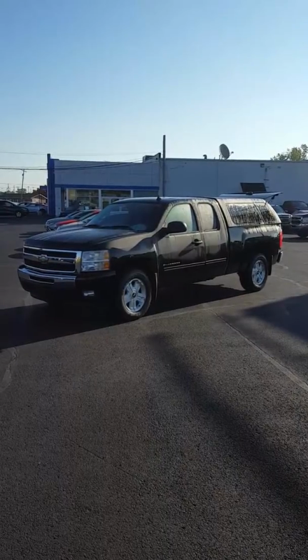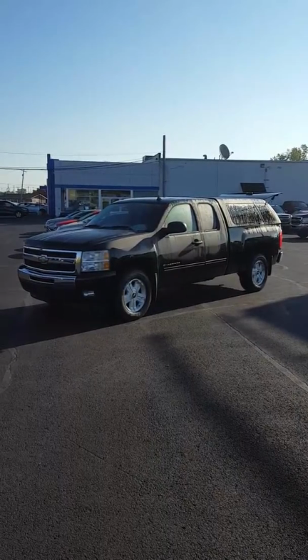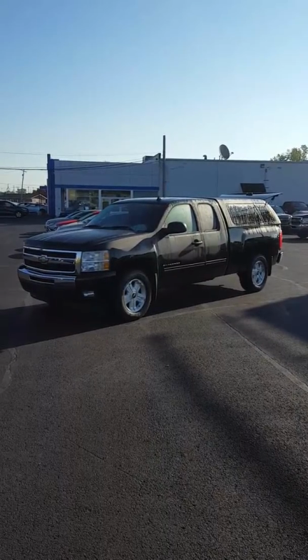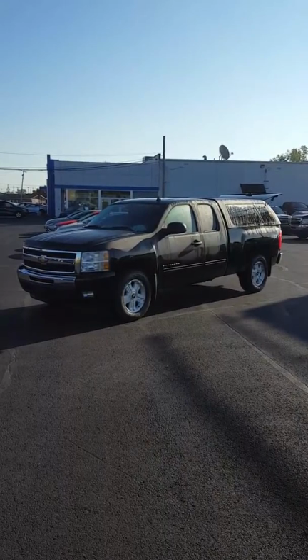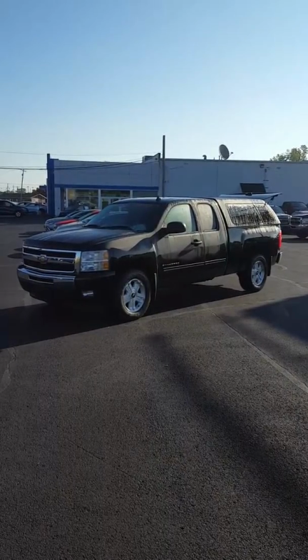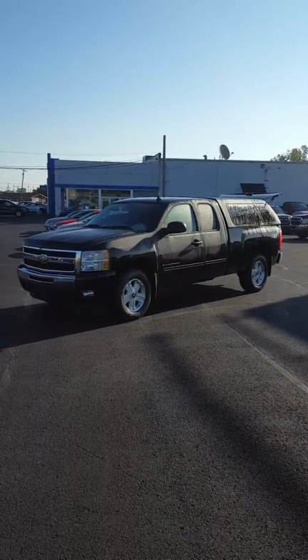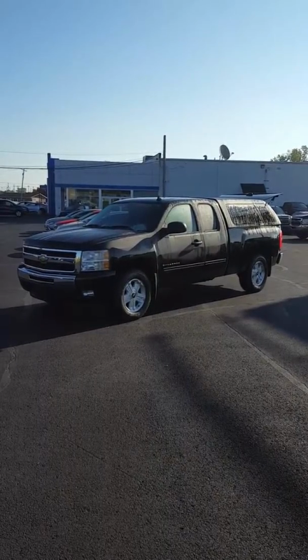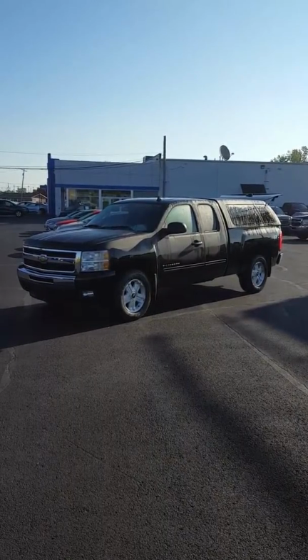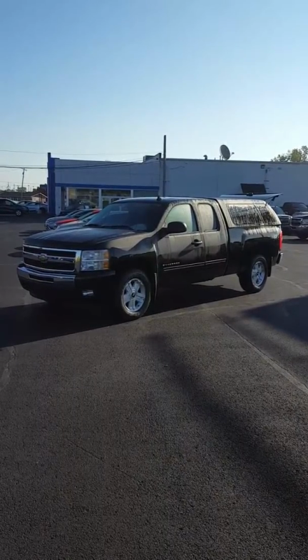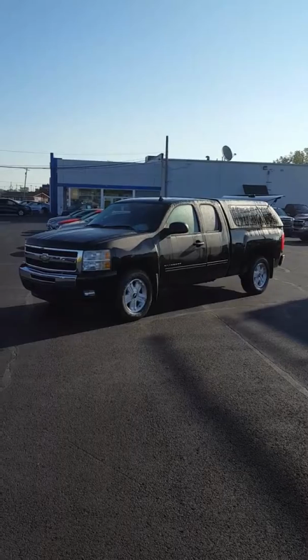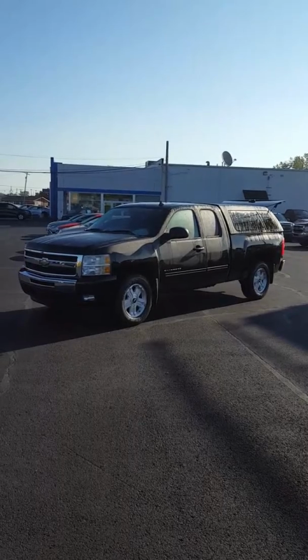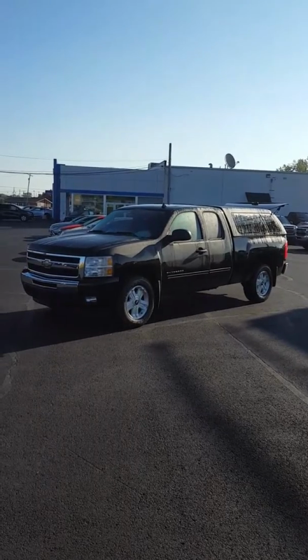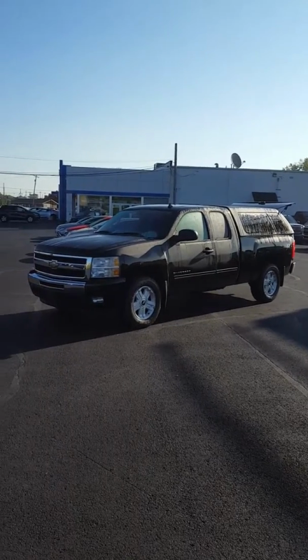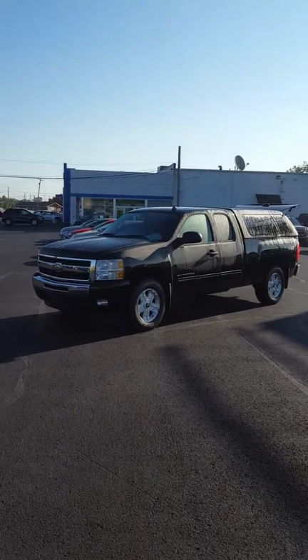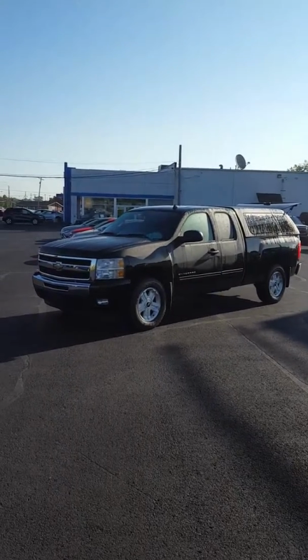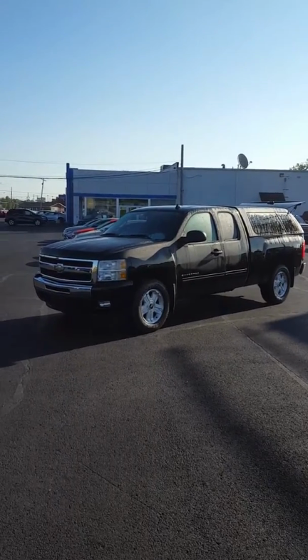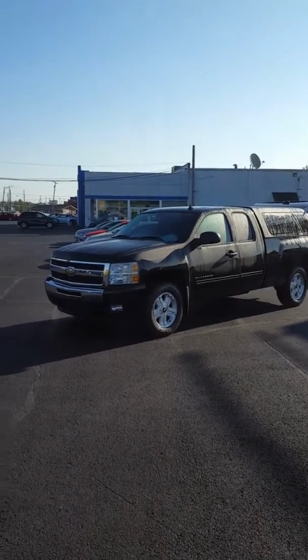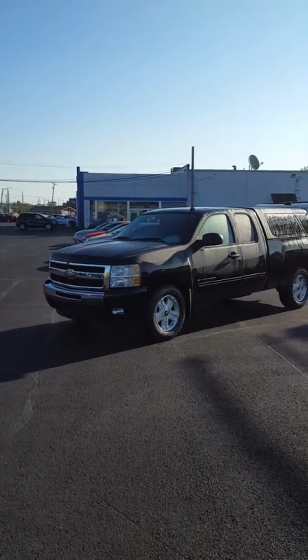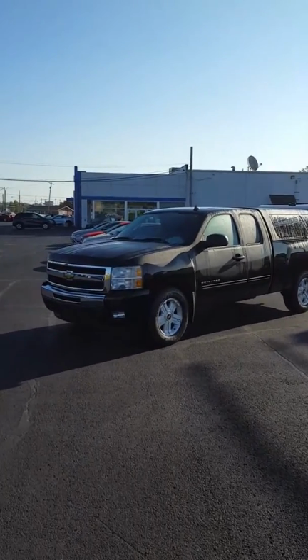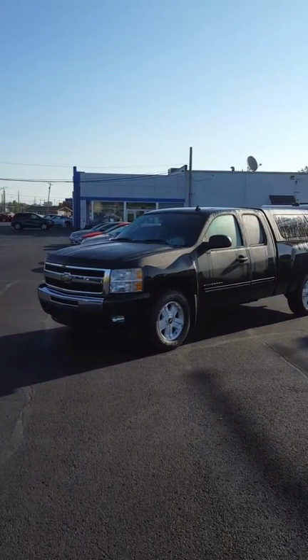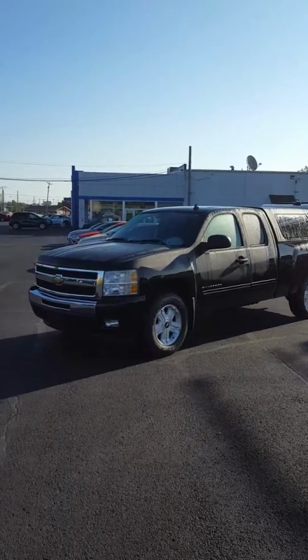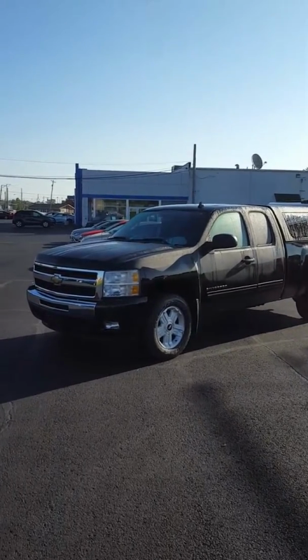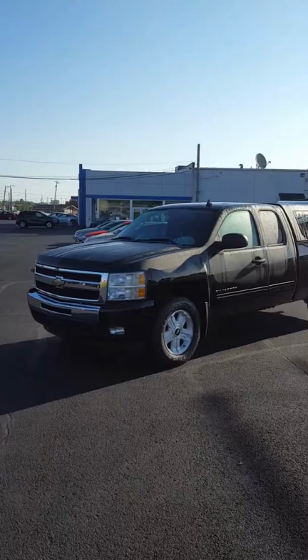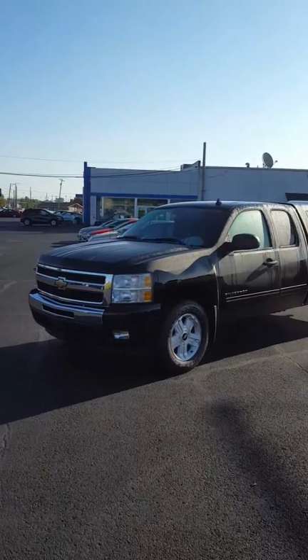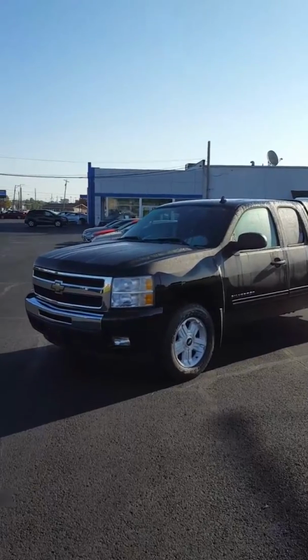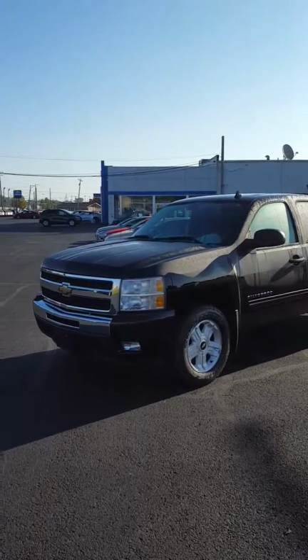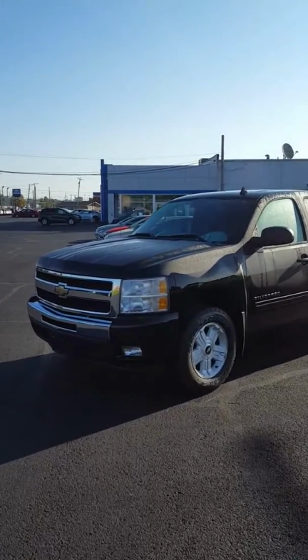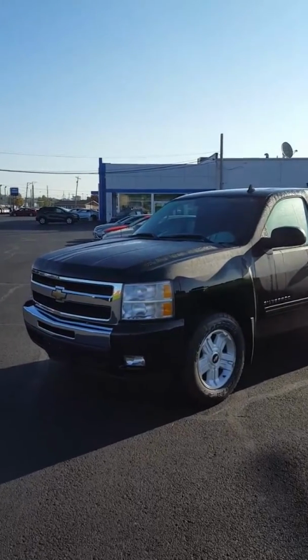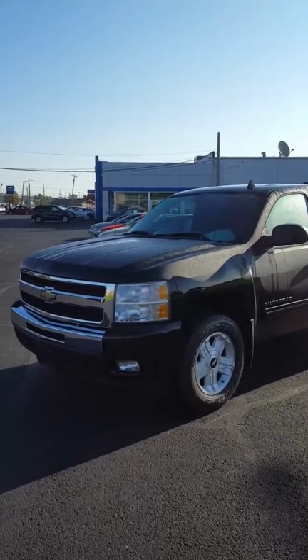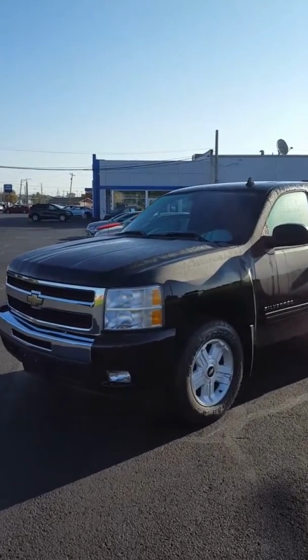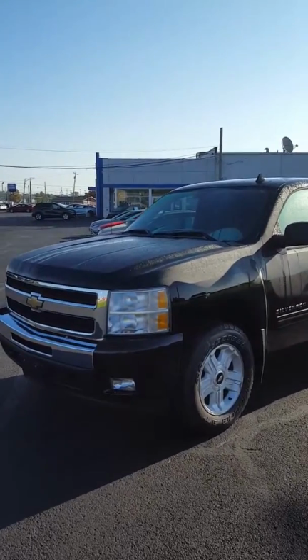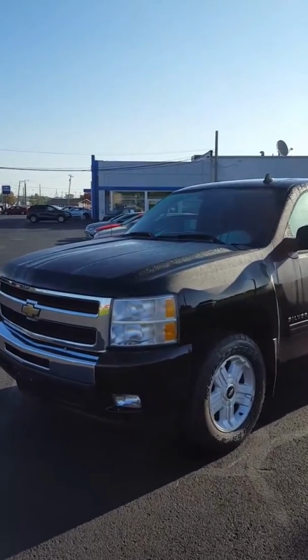Hello, this is Mike out of Bill Harris Dealership. I want to take a minute and show you this really great trade-in we just got. It's a 2010 Chevy Silverado, LT Z71 package, with the 5.3 liter V8.